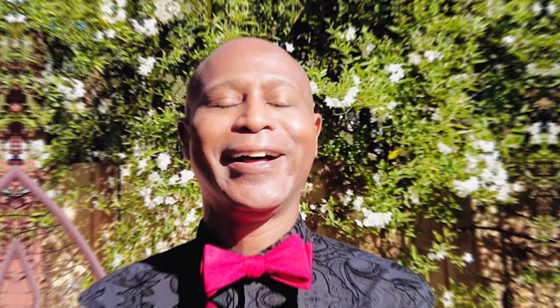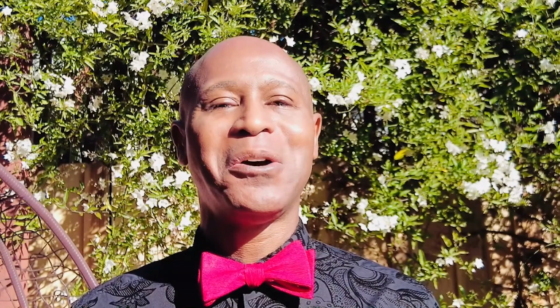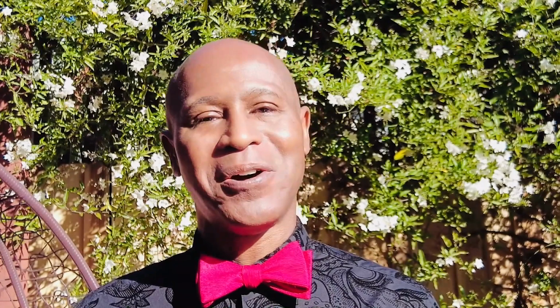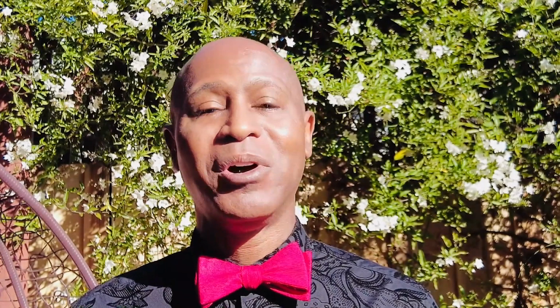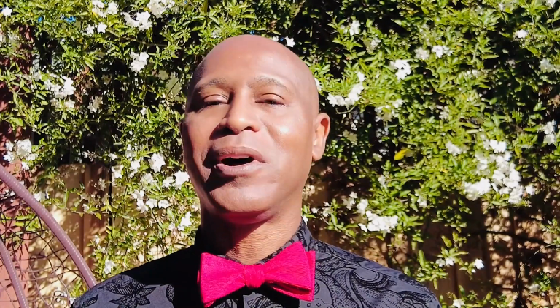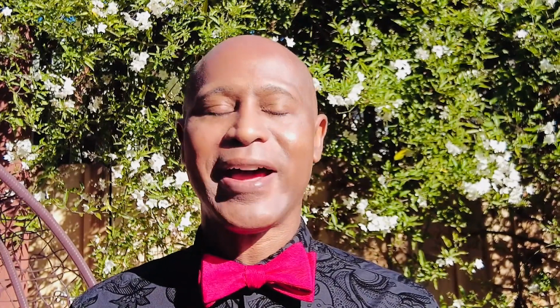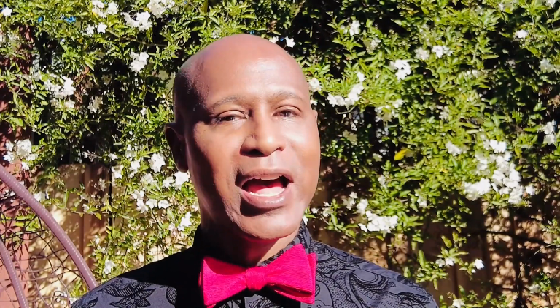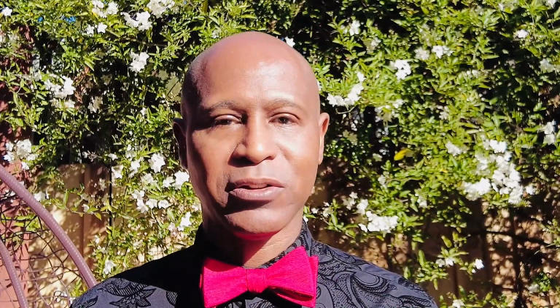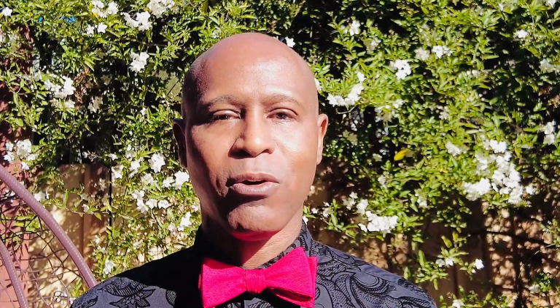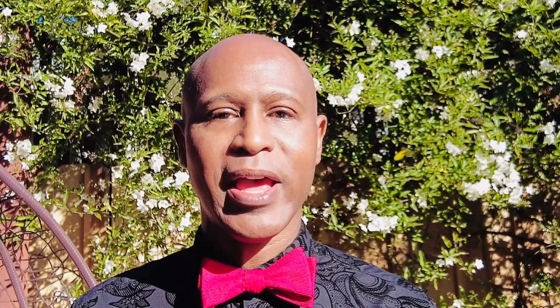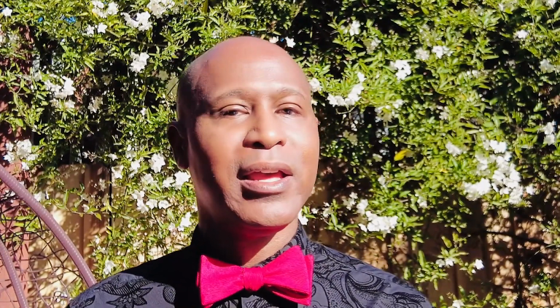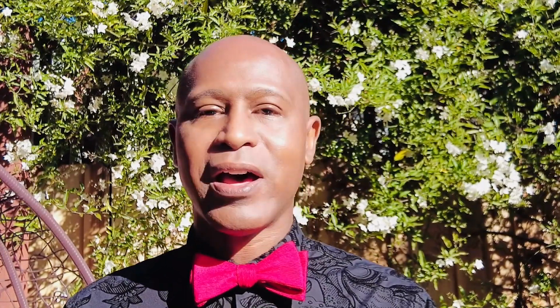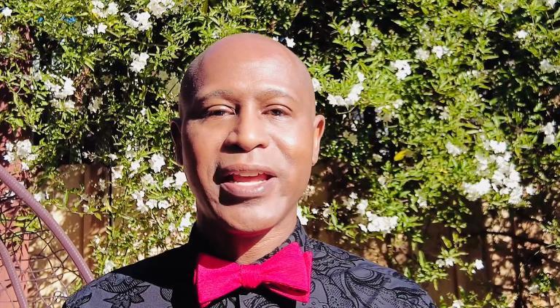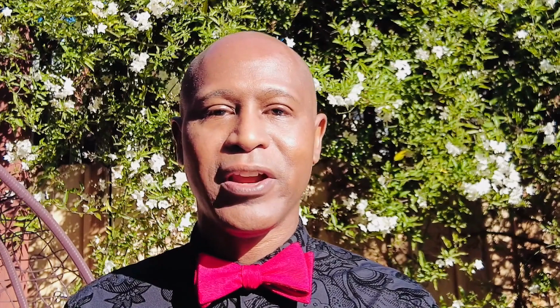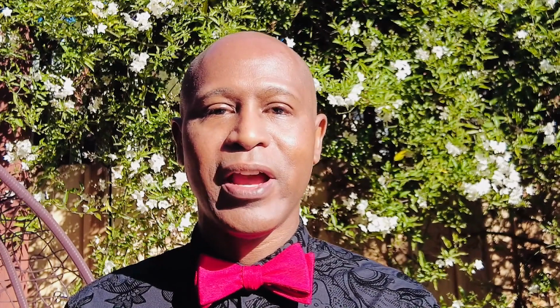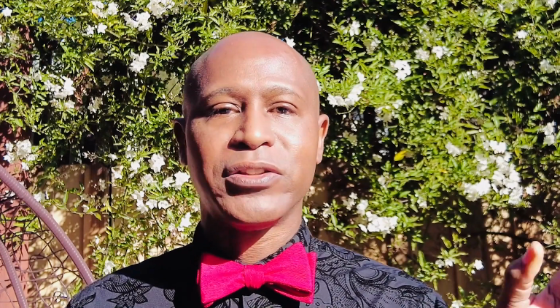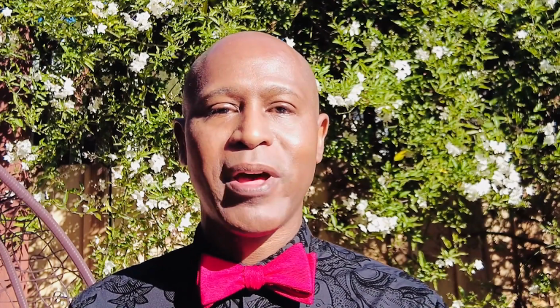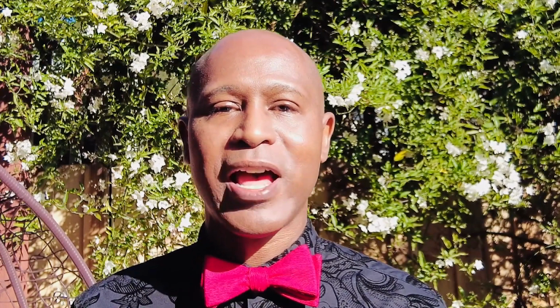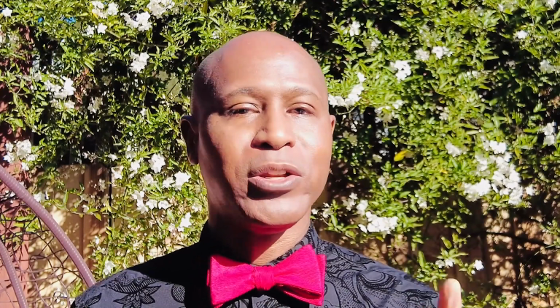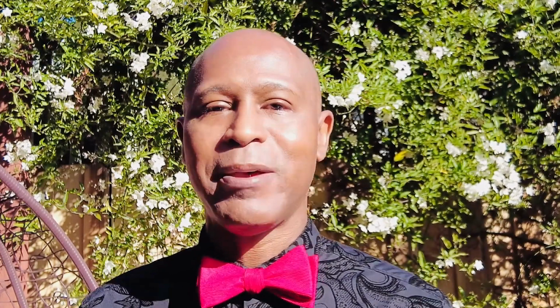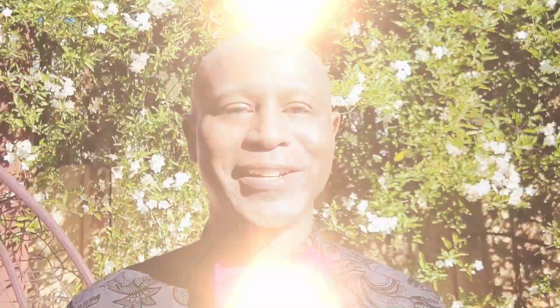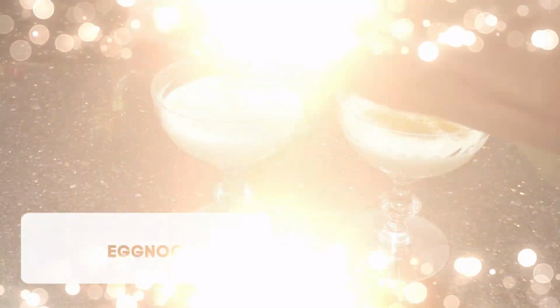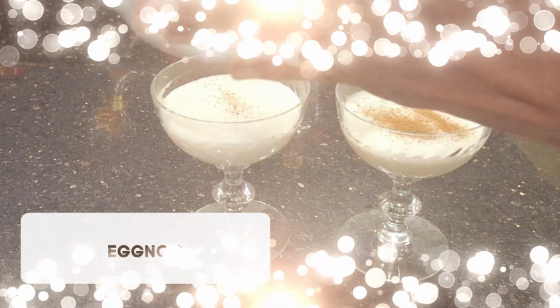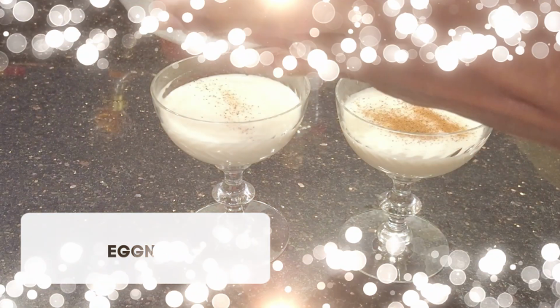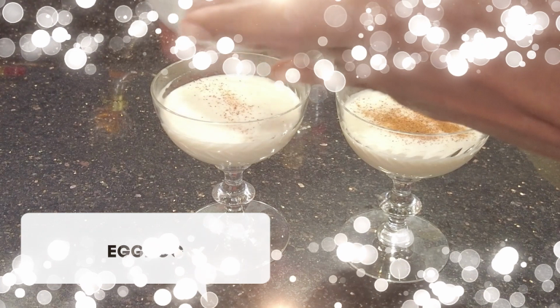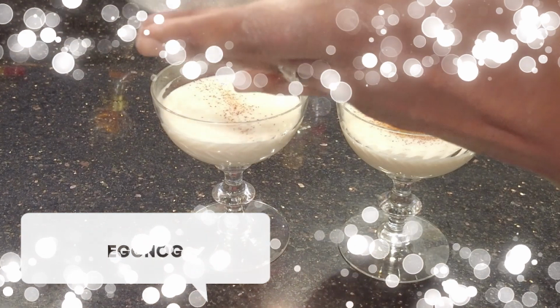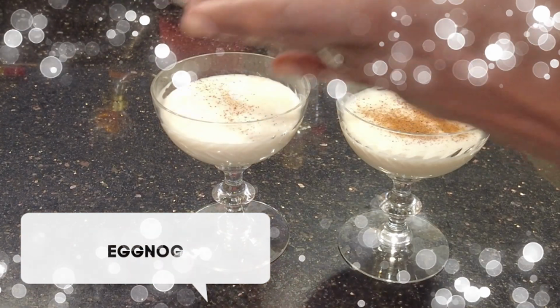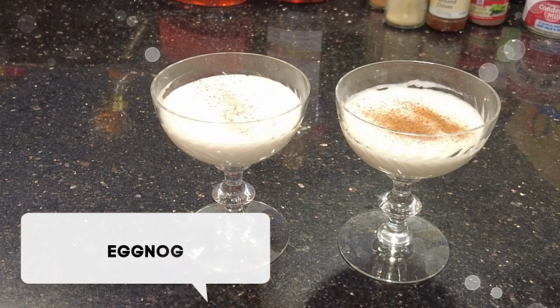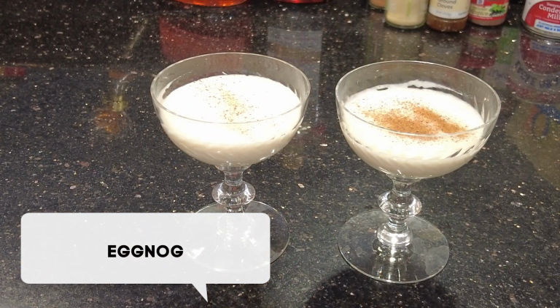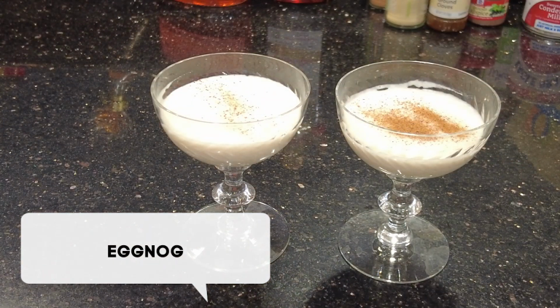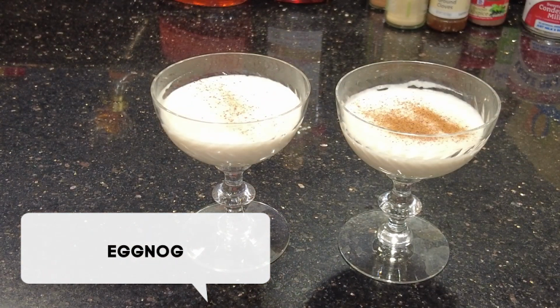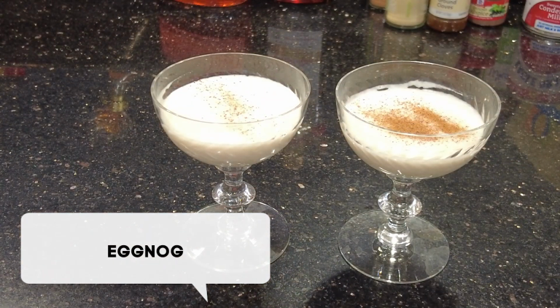Hello and welcome, or welcome back. I'm the Tilted Crown Gourmet. The holidays are here and there's no better time for a new libation — that's going to be eggnog. So let's get some prepped and let's get cooking.